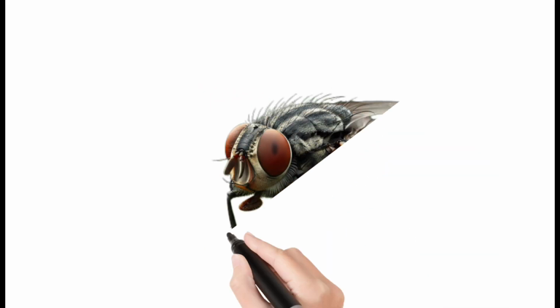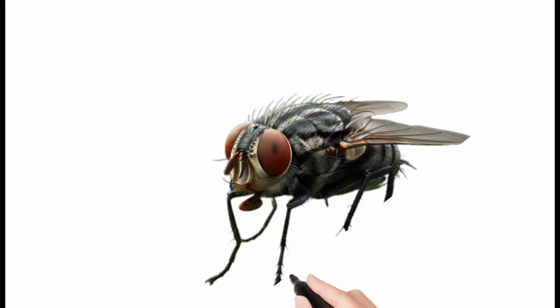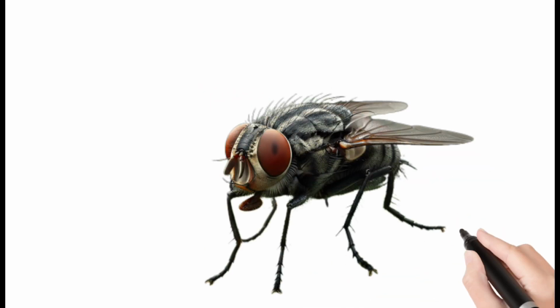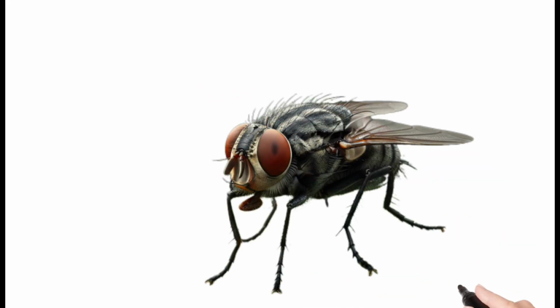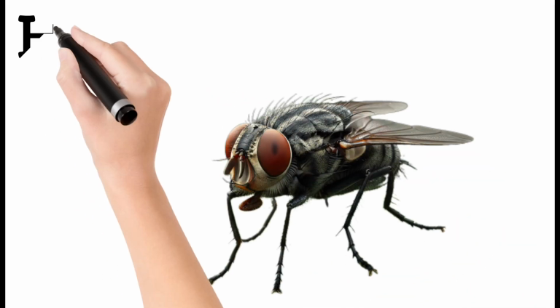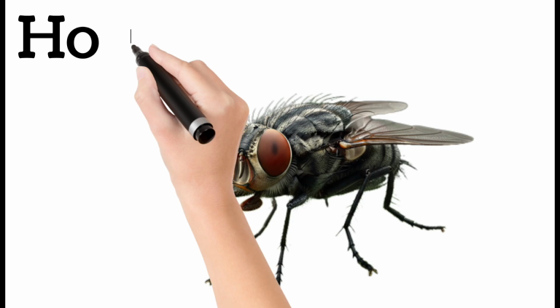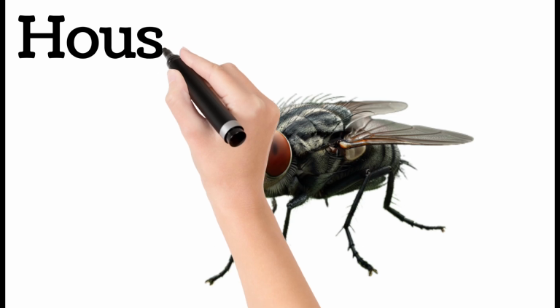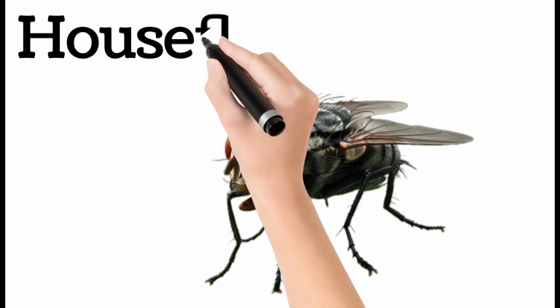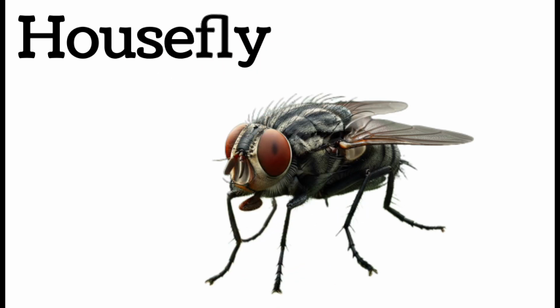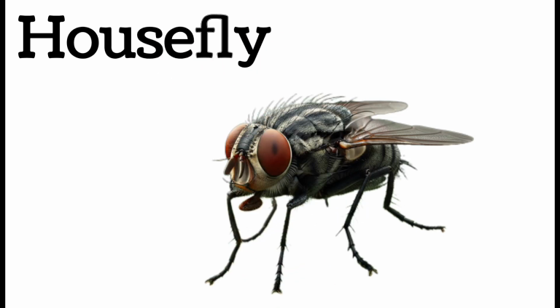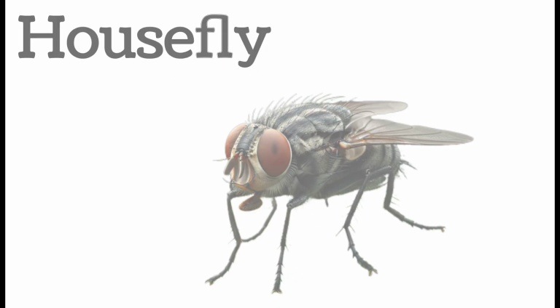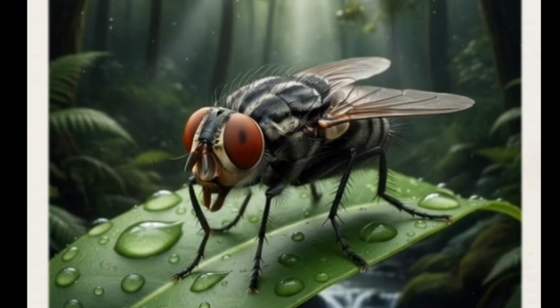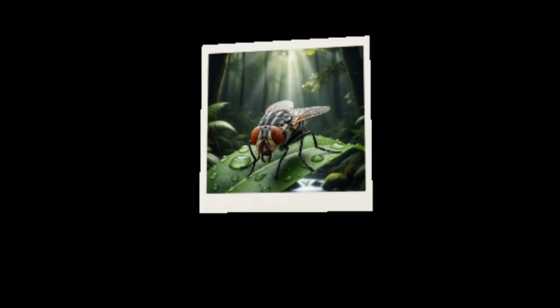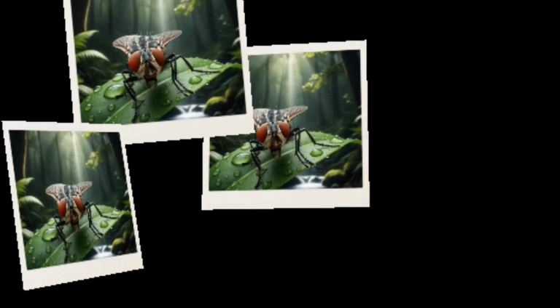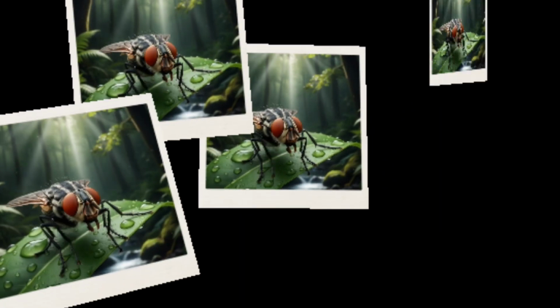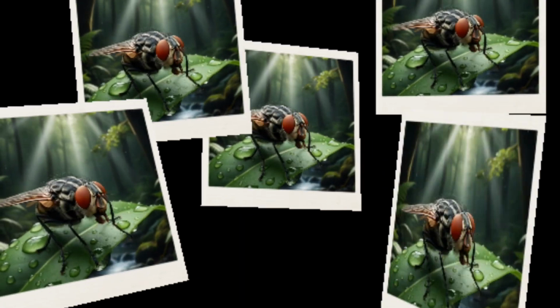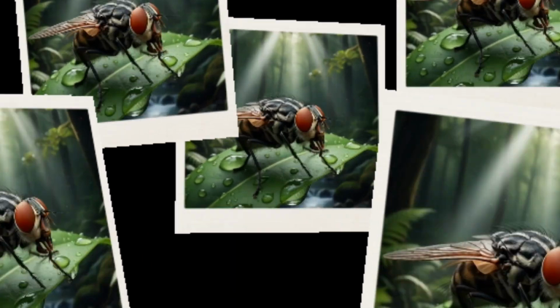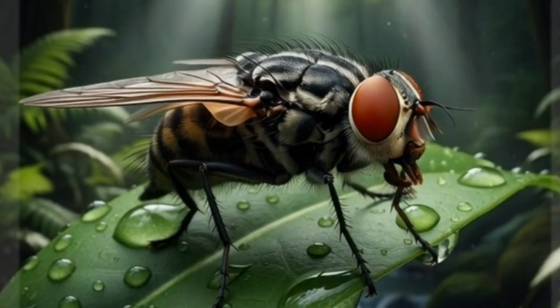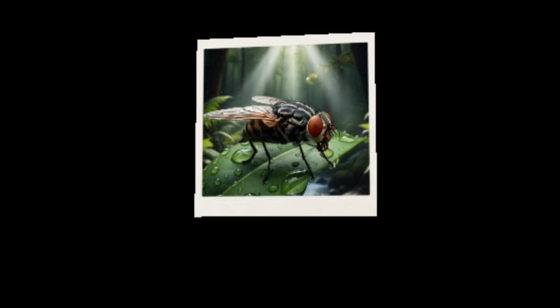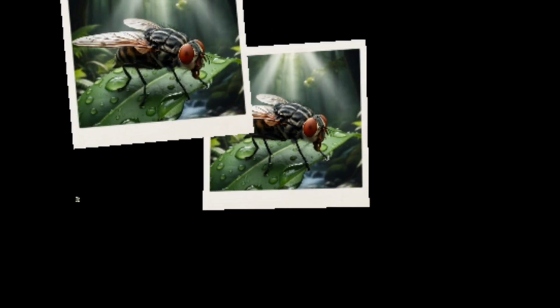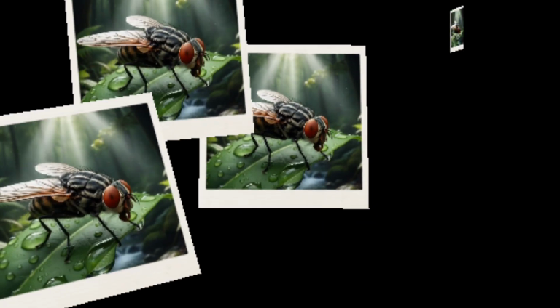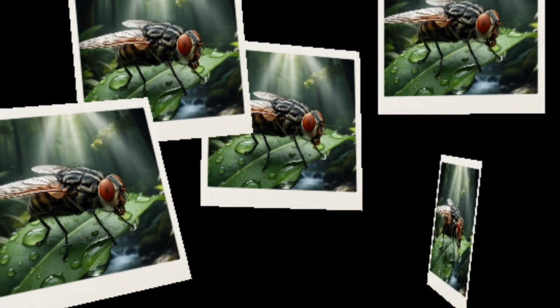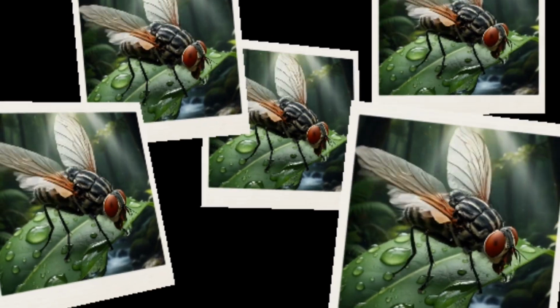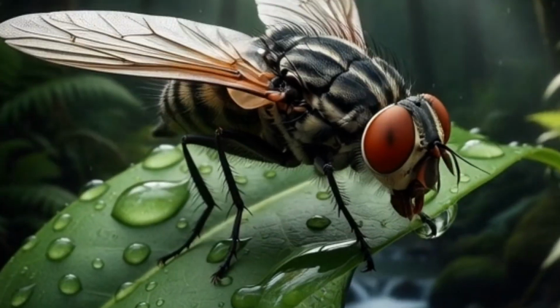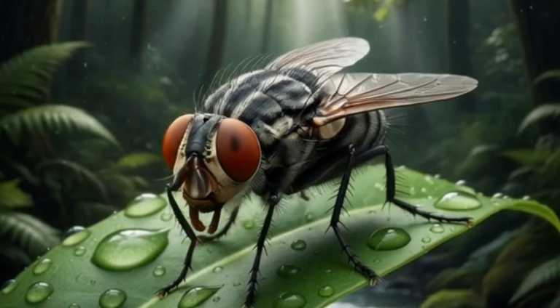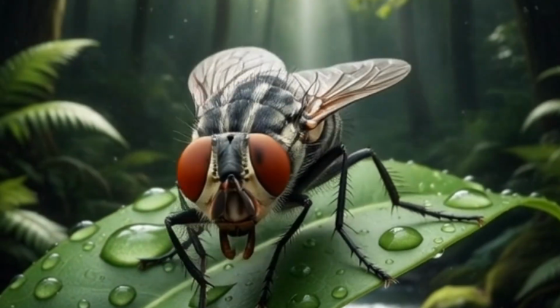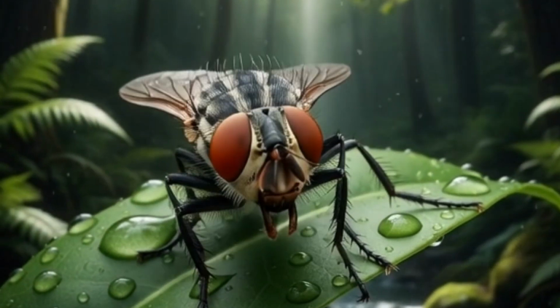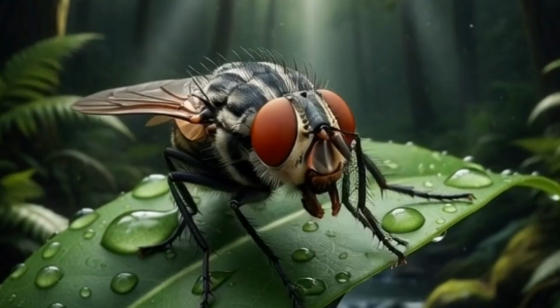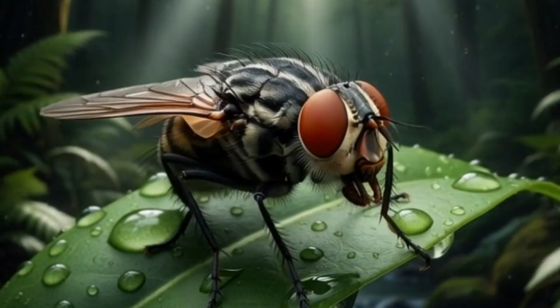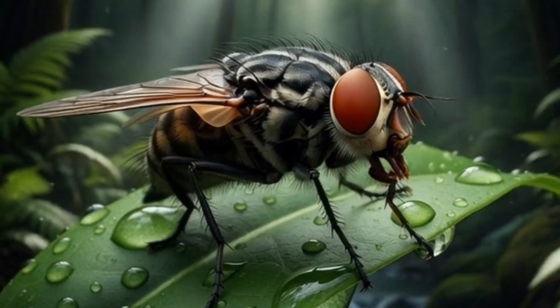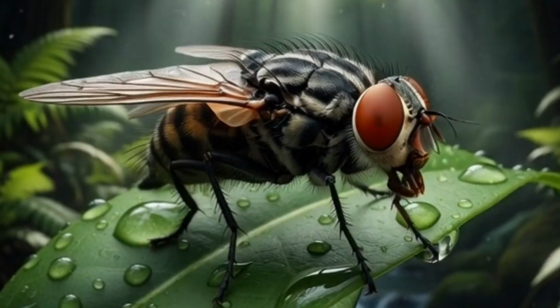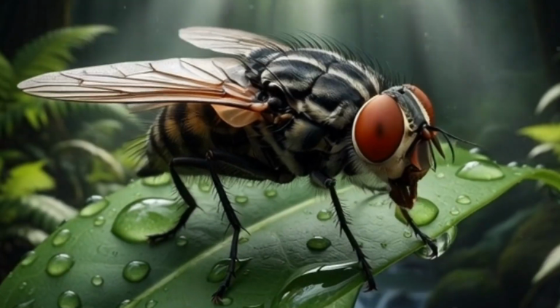Housefly. A common insect found in homes. Attracted to food and garbage, can carry germs and cause illness. Fast and active during the day.